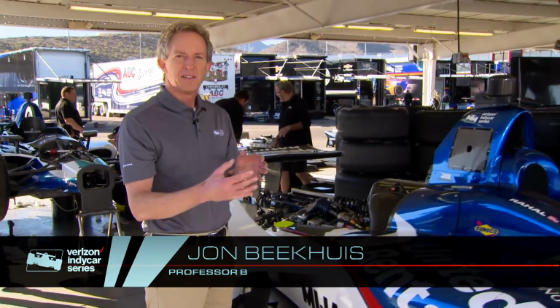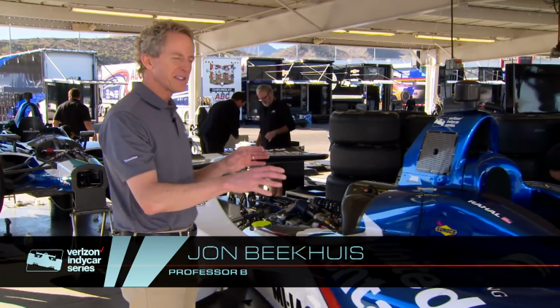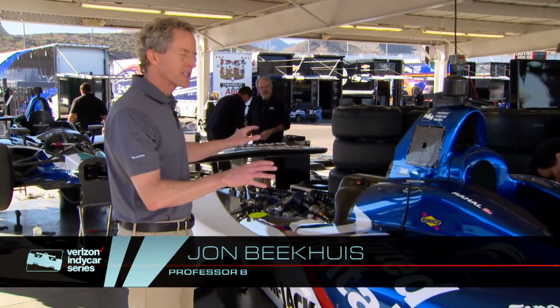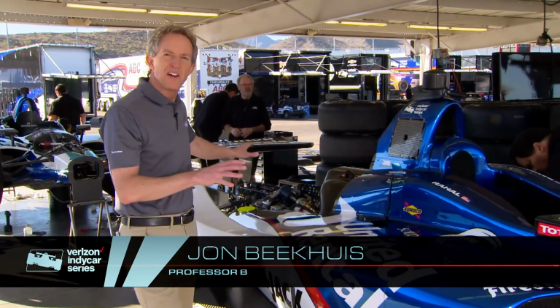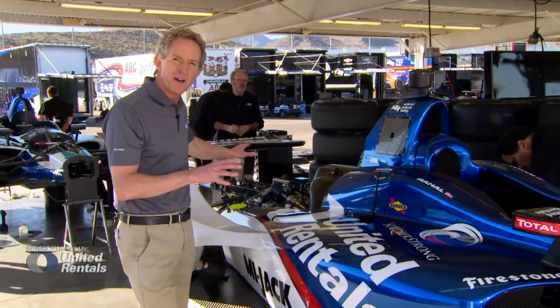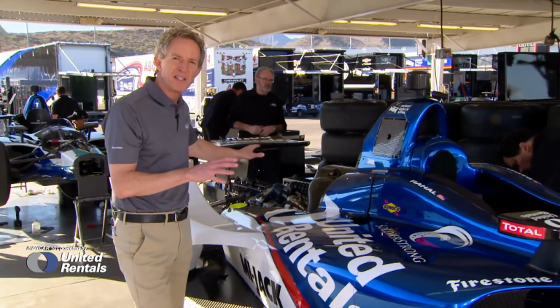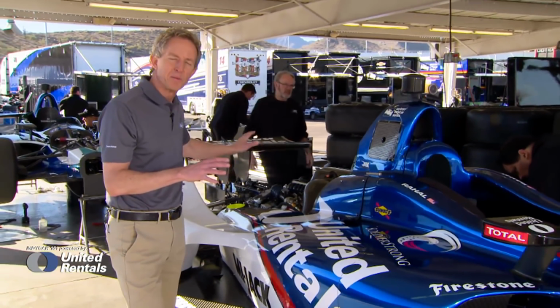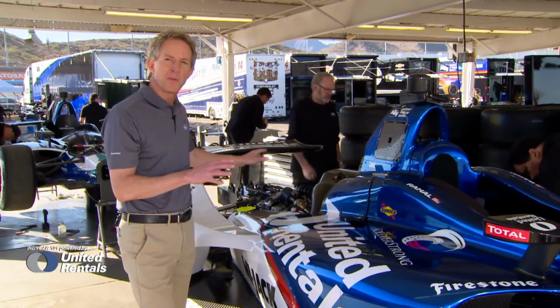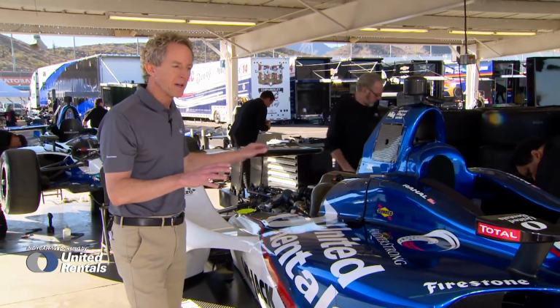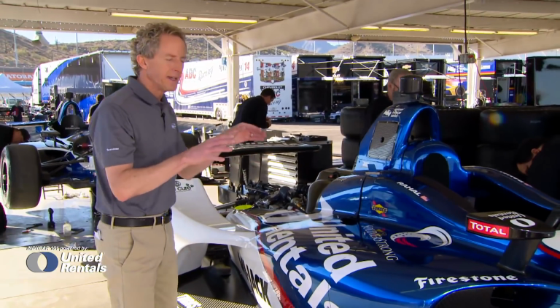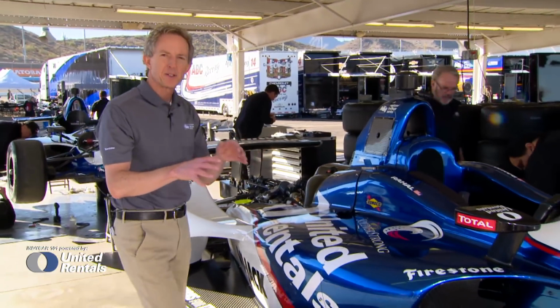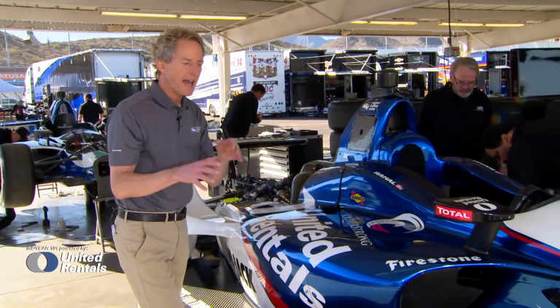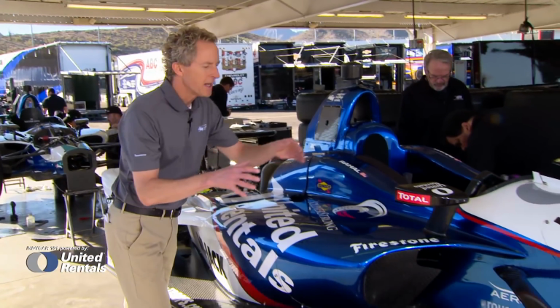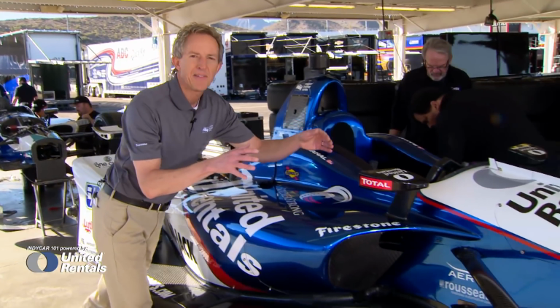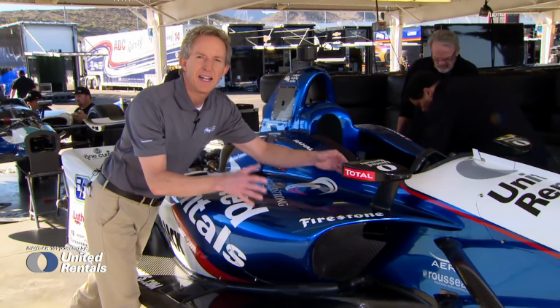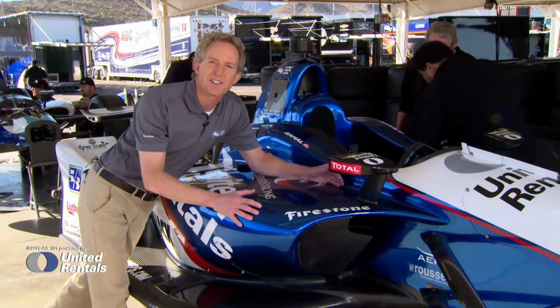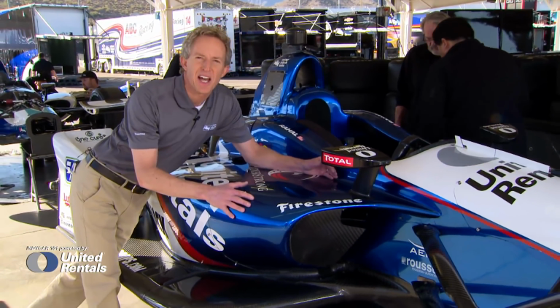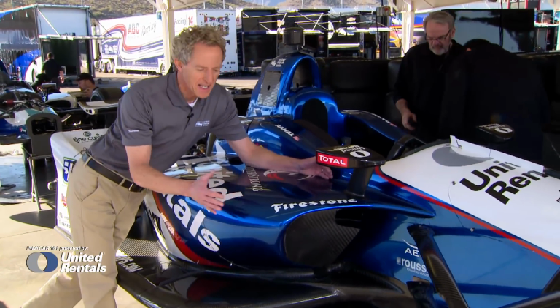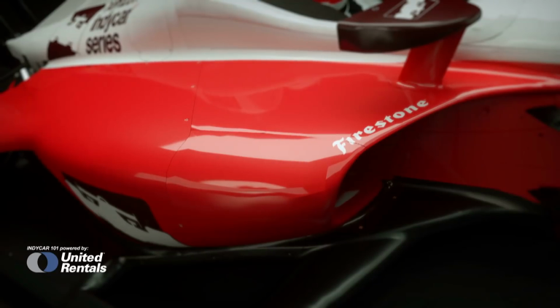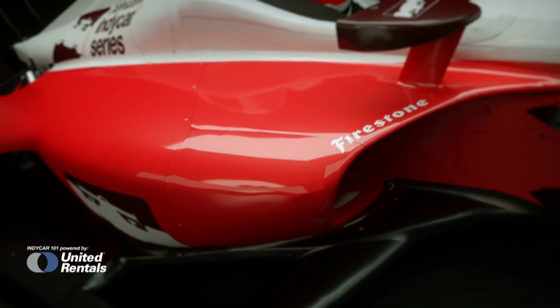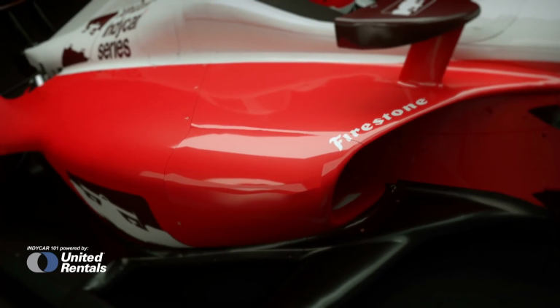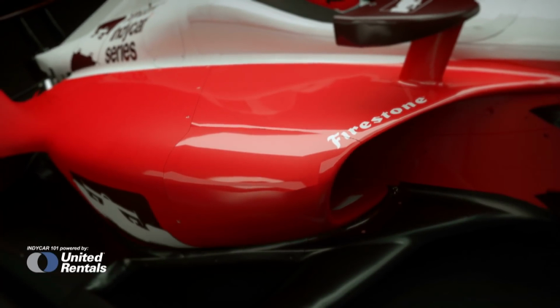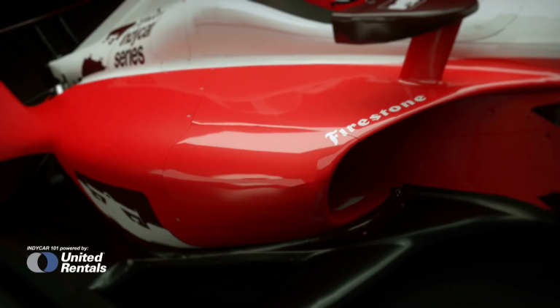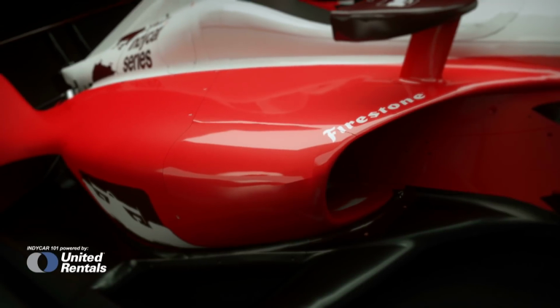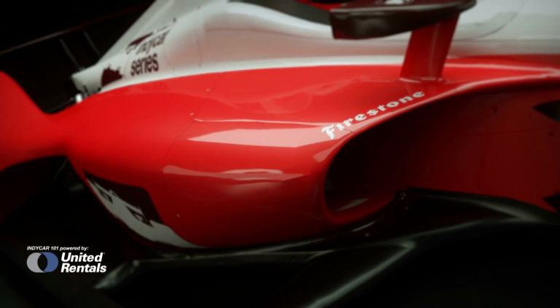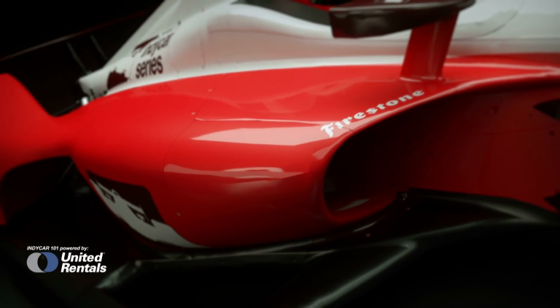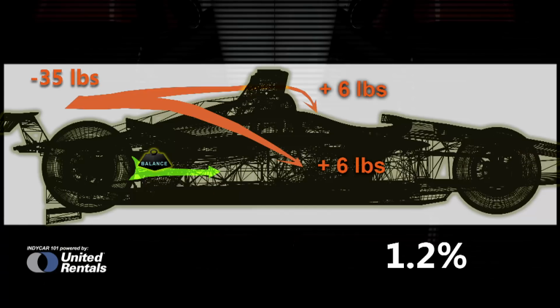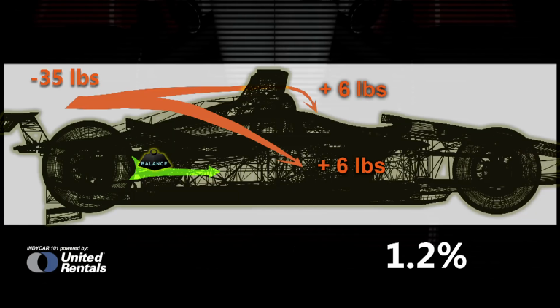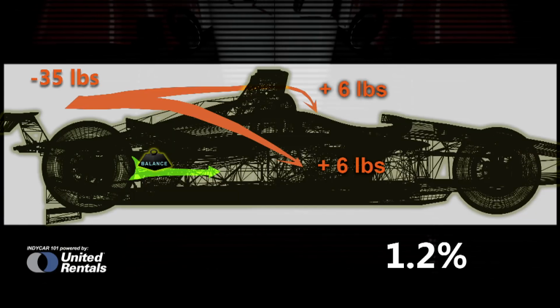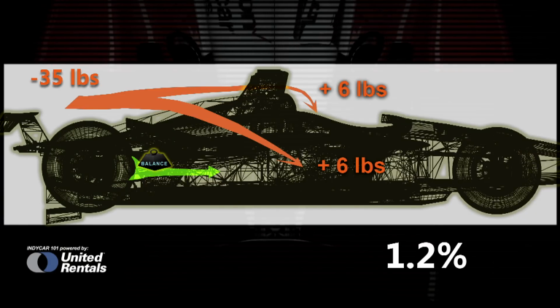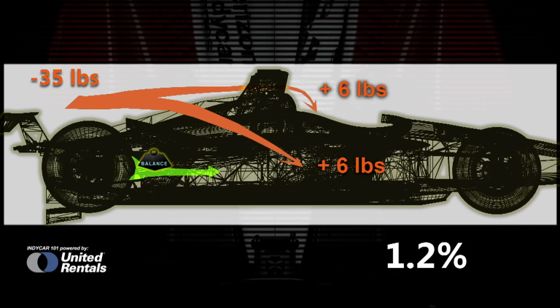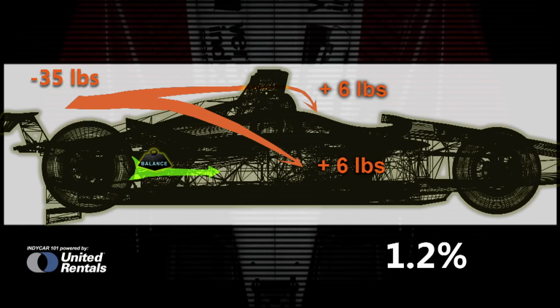That's because 35 pounds of pieces were removed from the rear, and then weight was added by having an enhanced side impact structure. Those combinations have moved the weight forward a total of 1.2 percent.